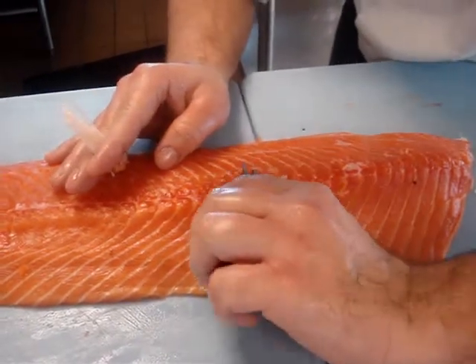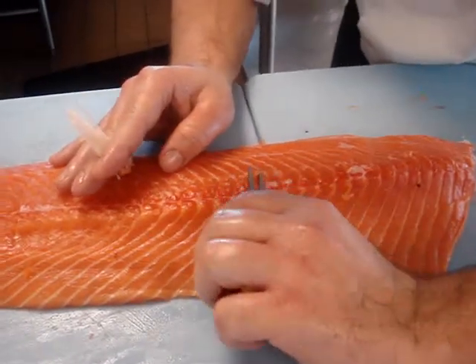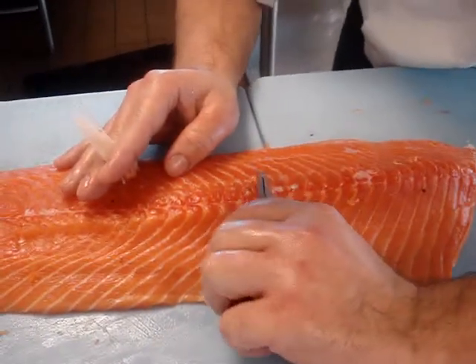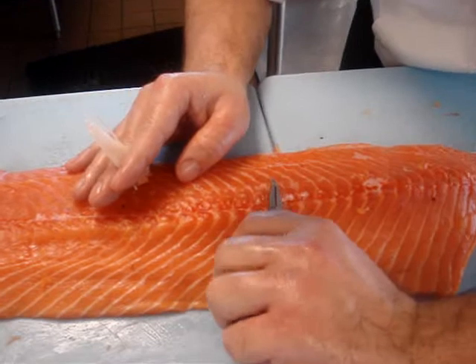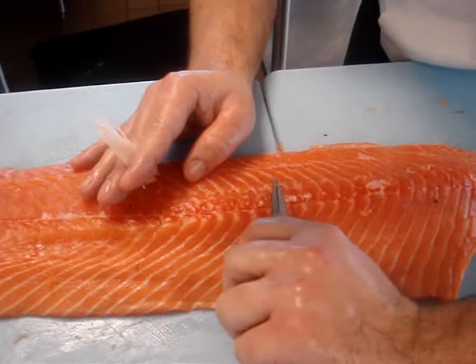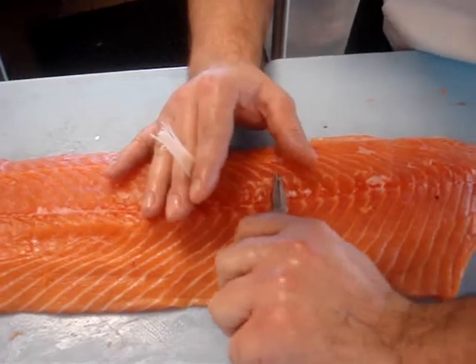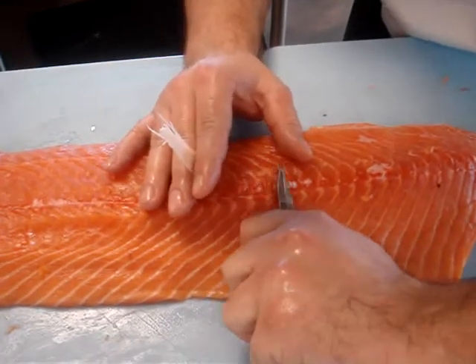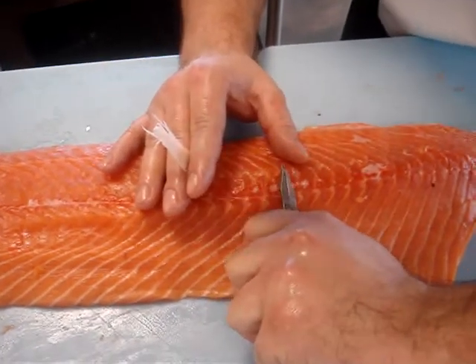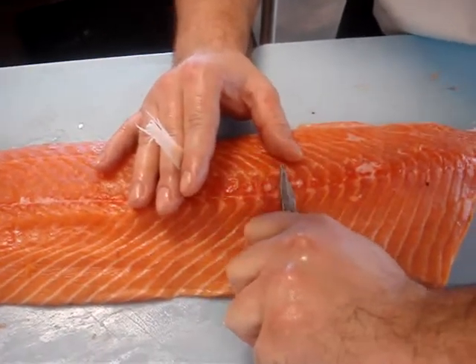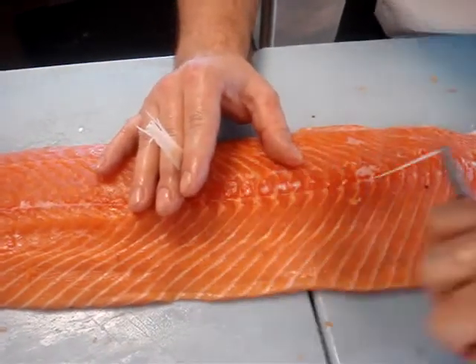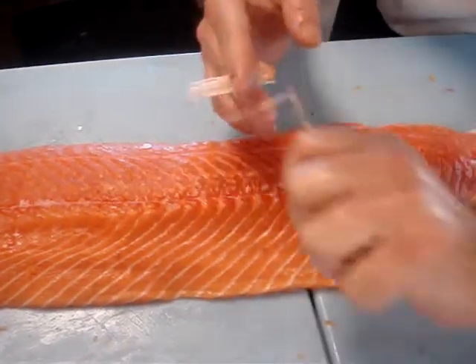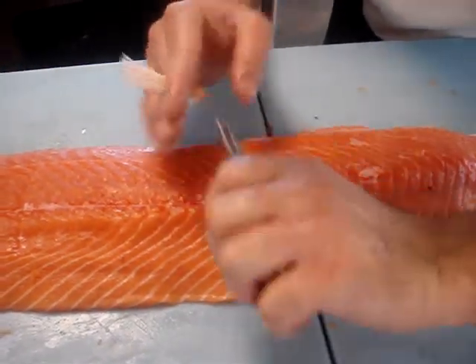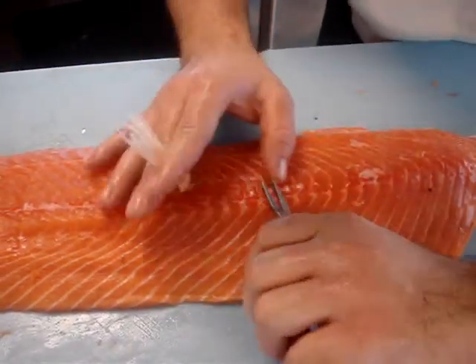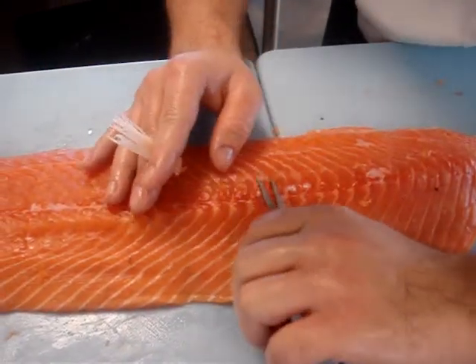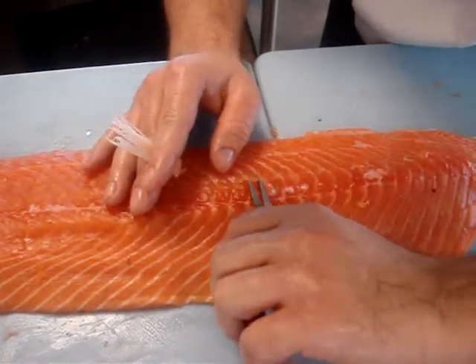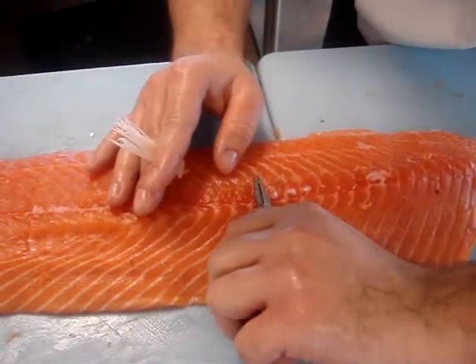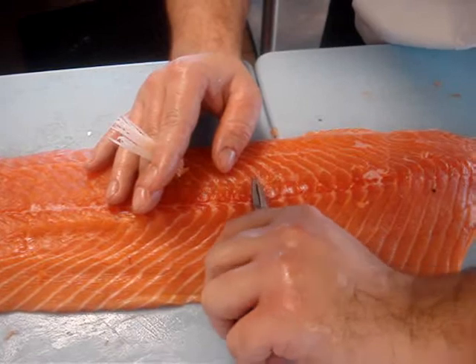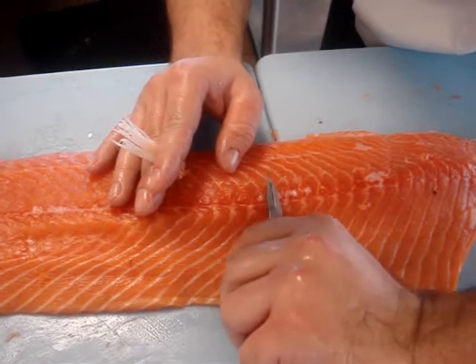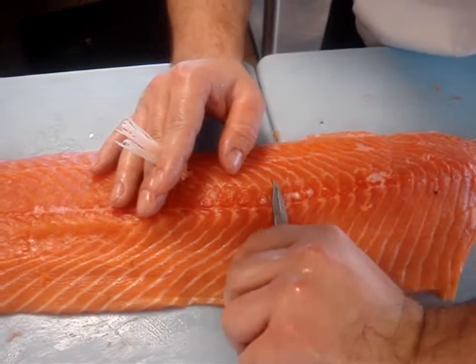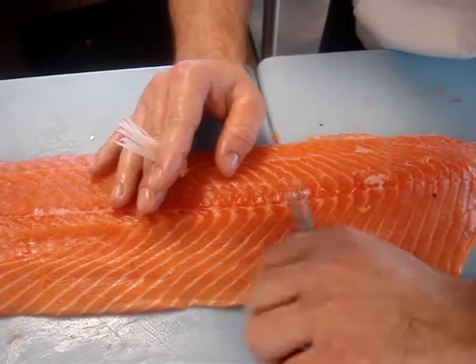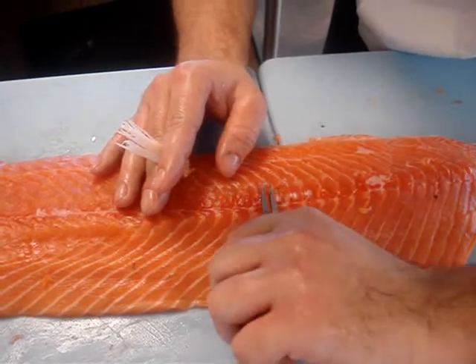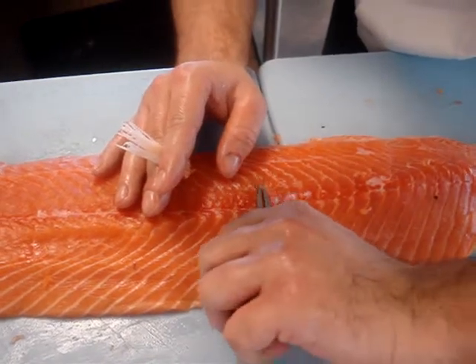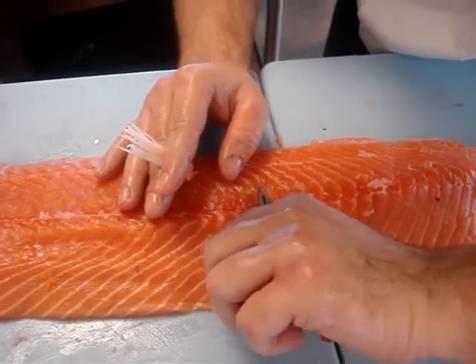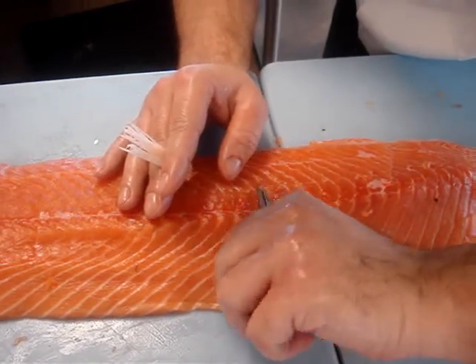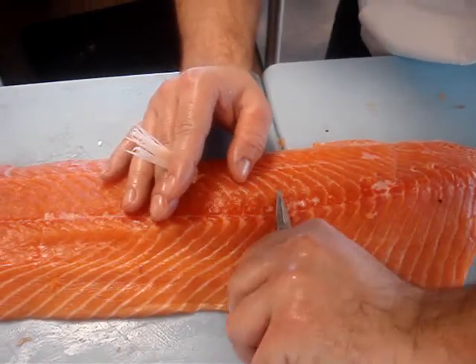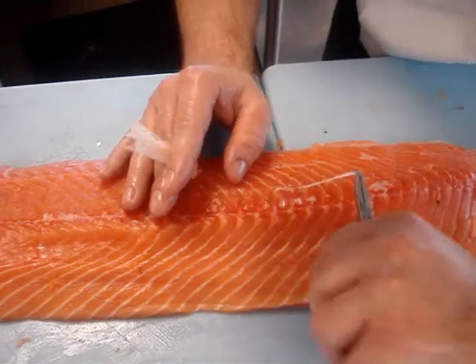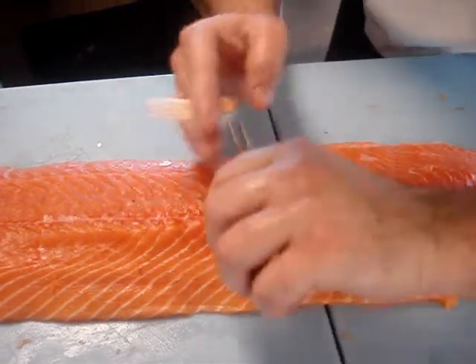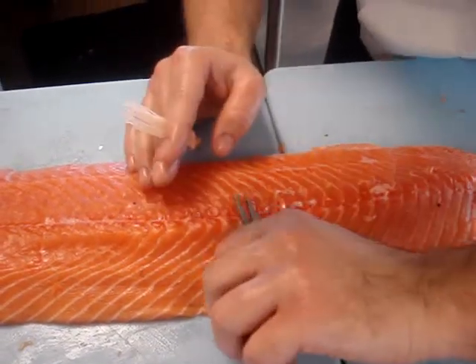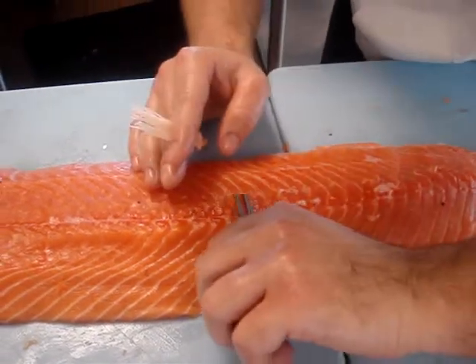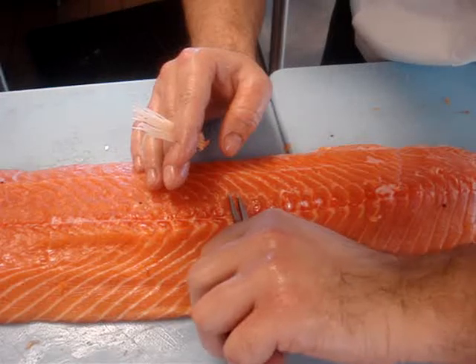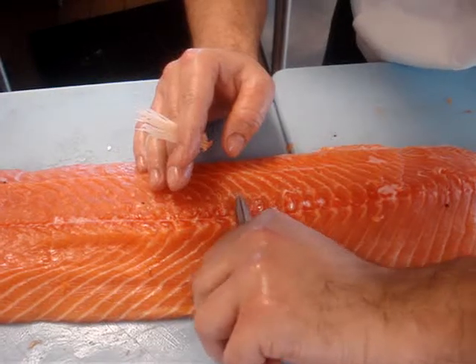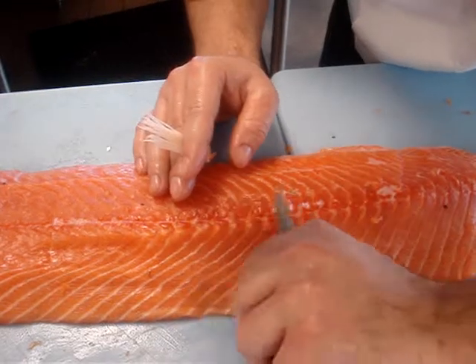Take your pliers or your fish tweezers and simply pull them out straight, so you don't mar the flesh. Just go right up the line.